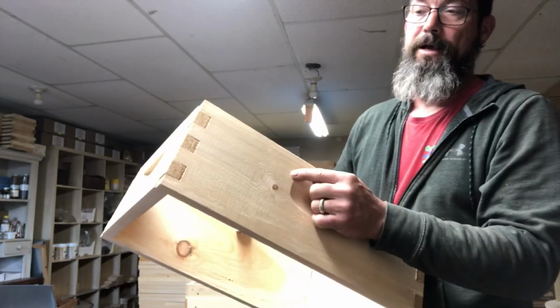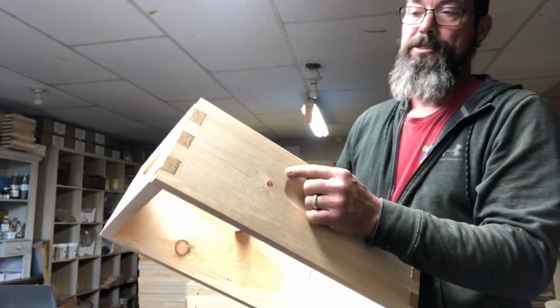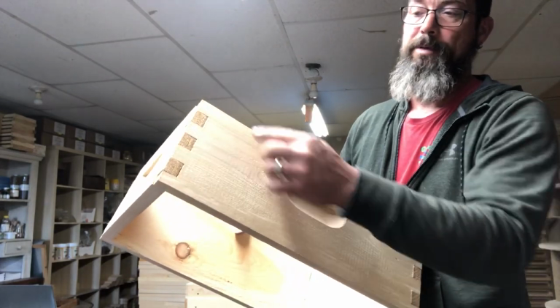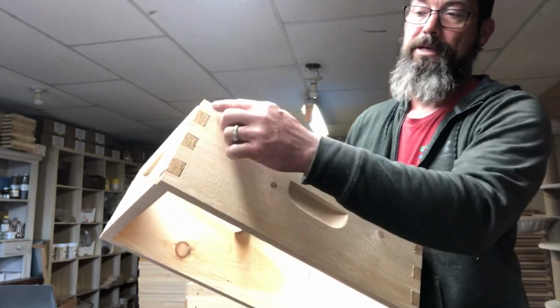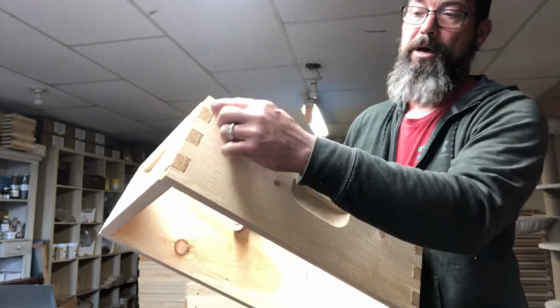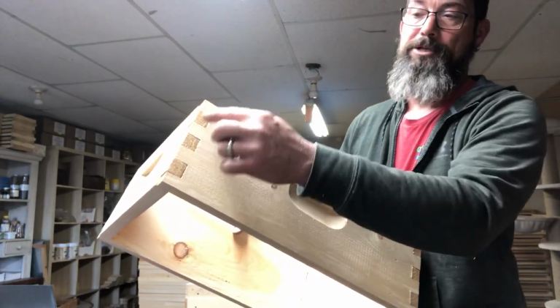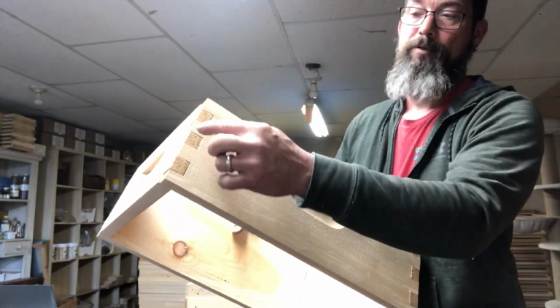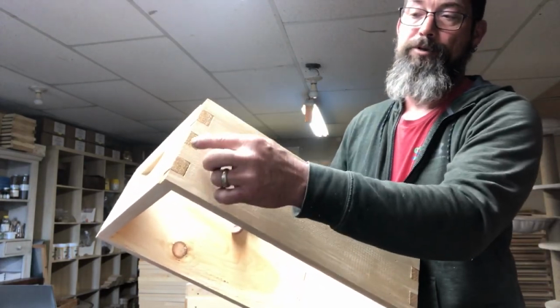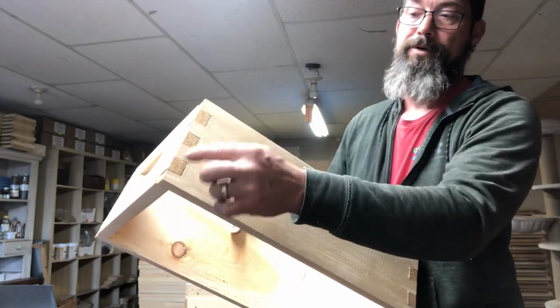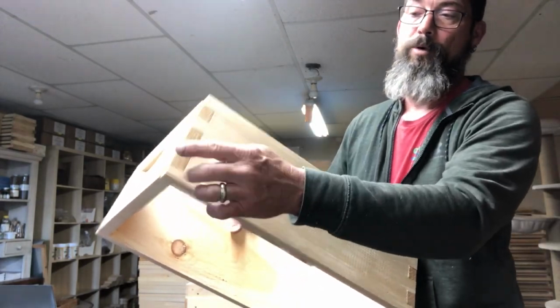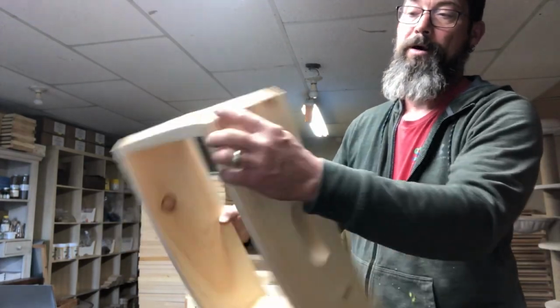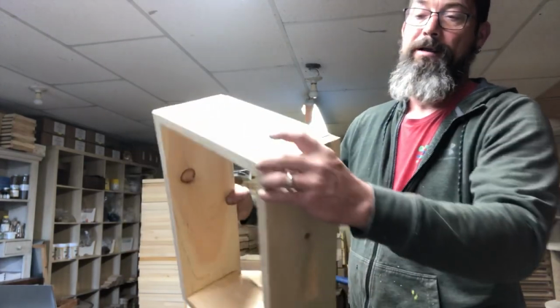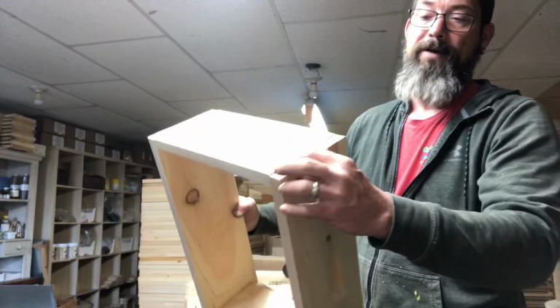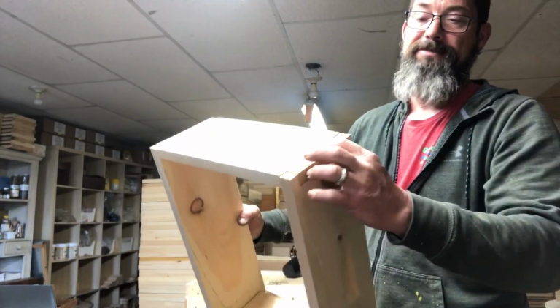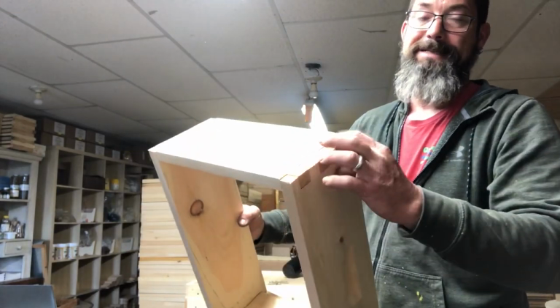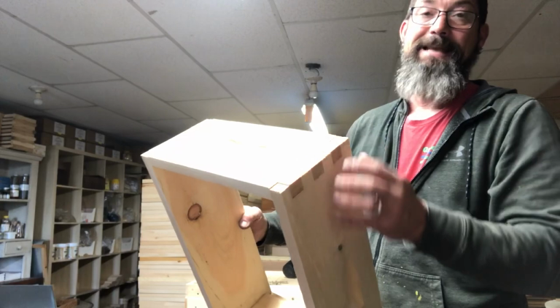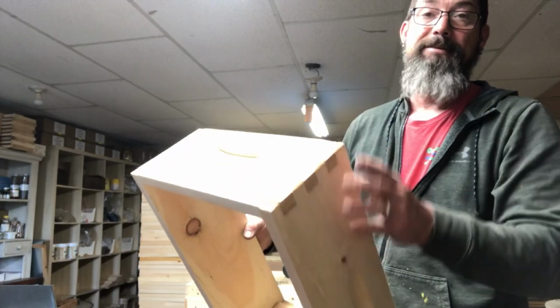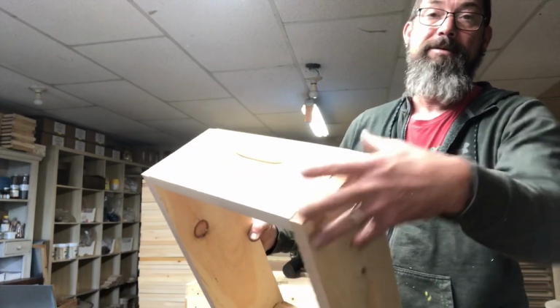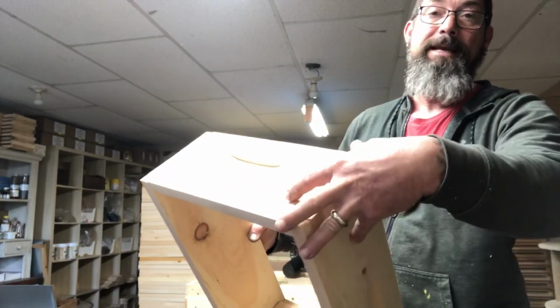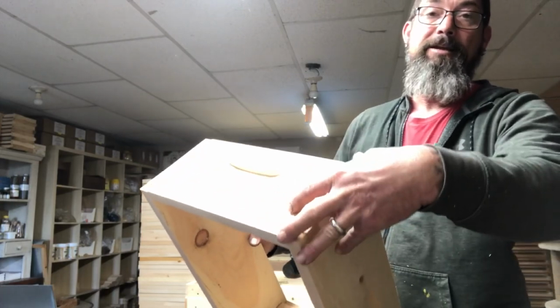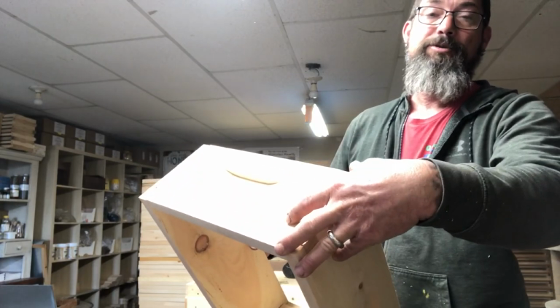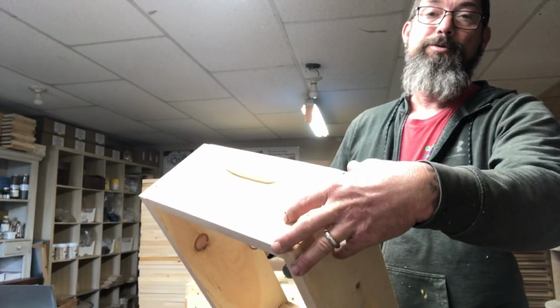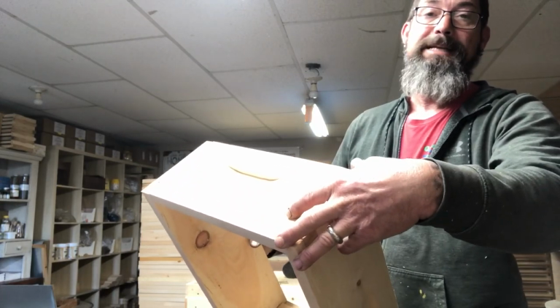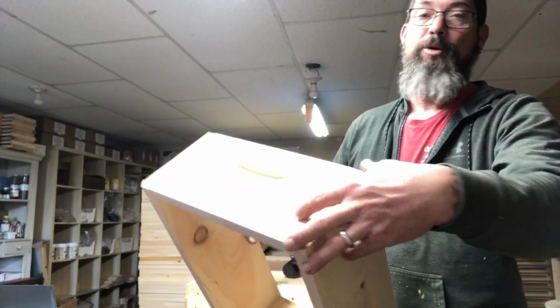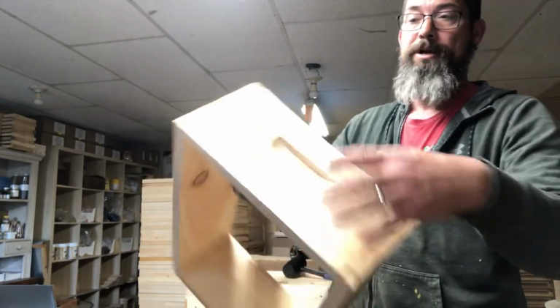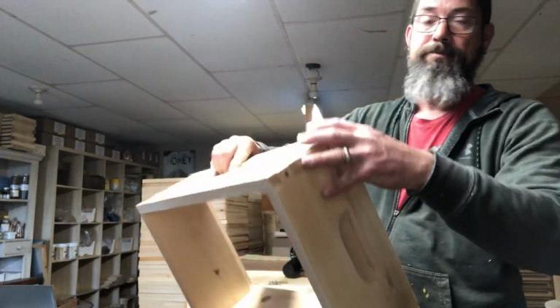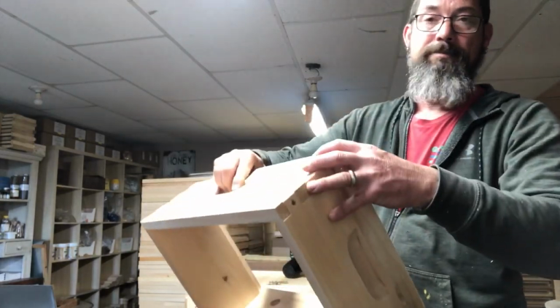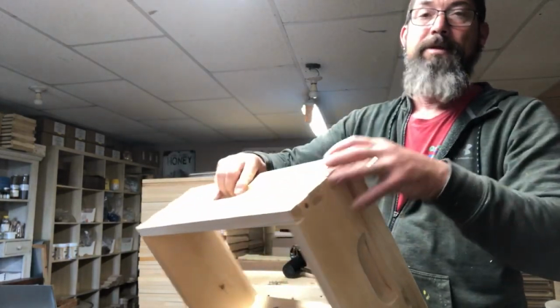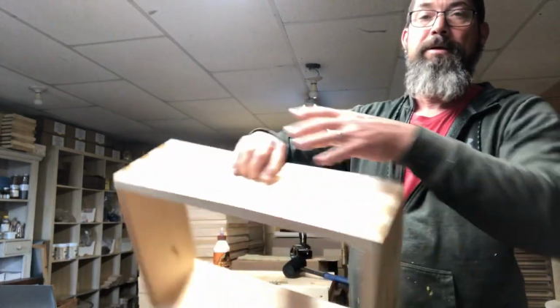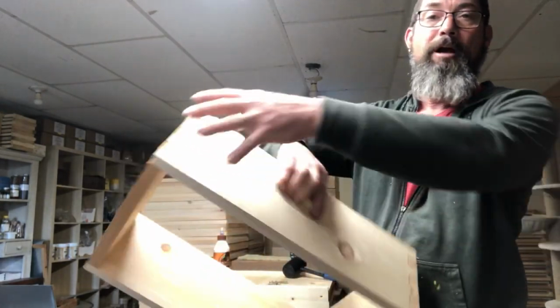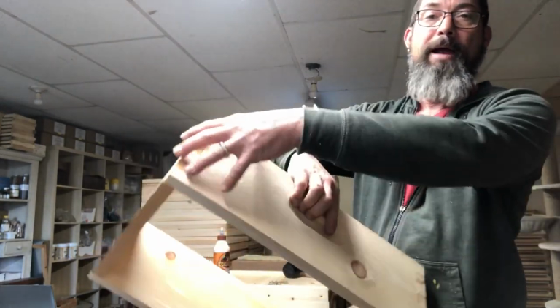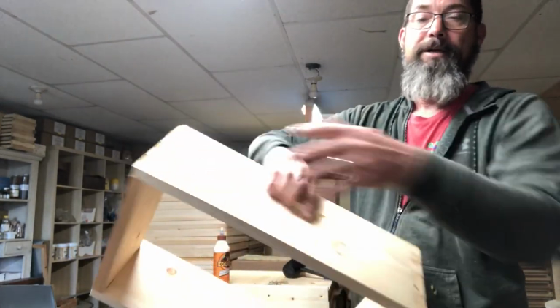With a medium box you'll have seven screws in each corner around here.